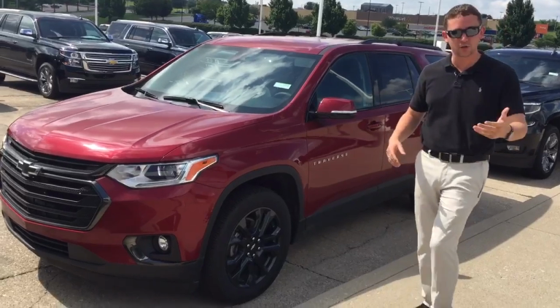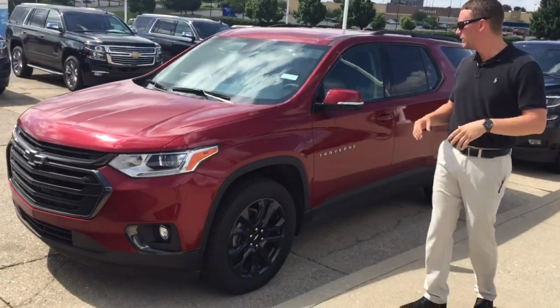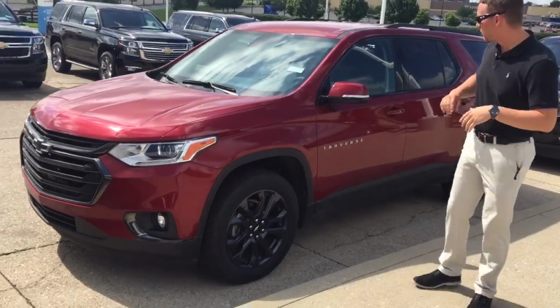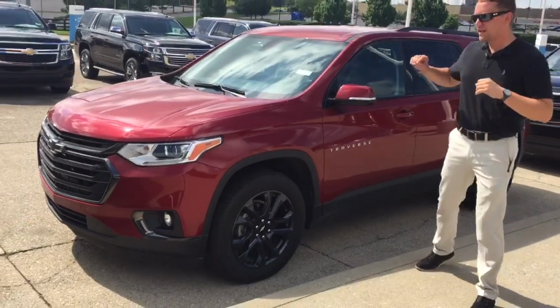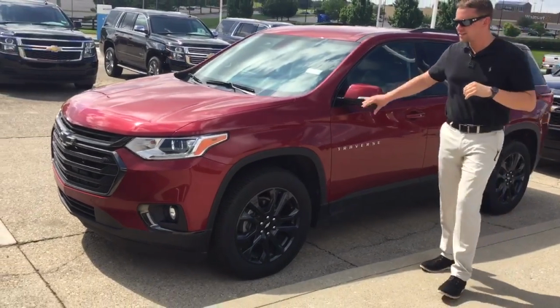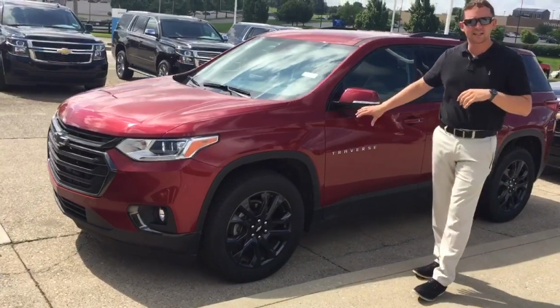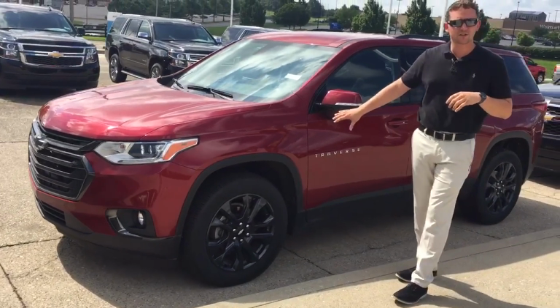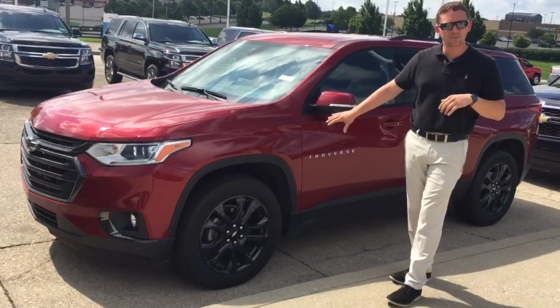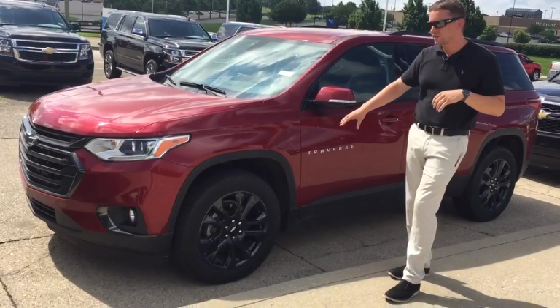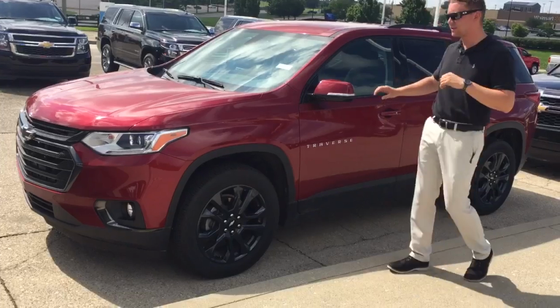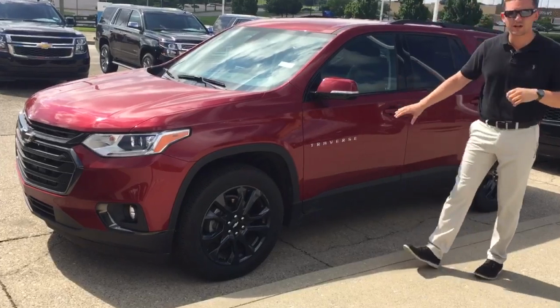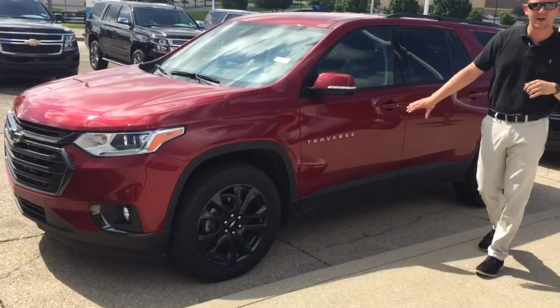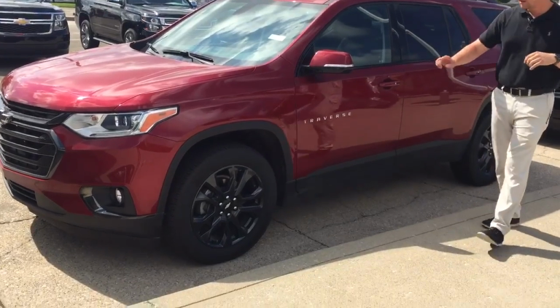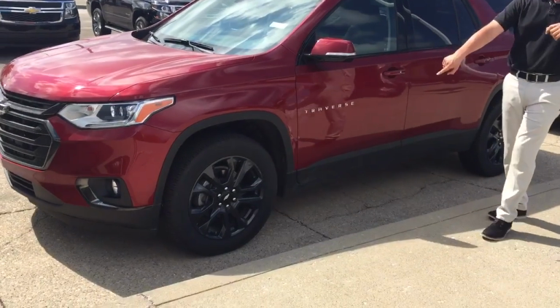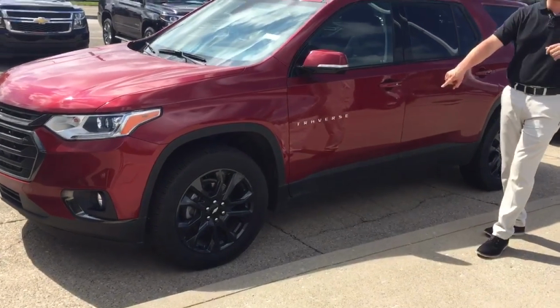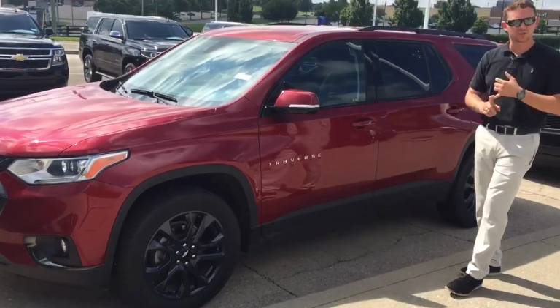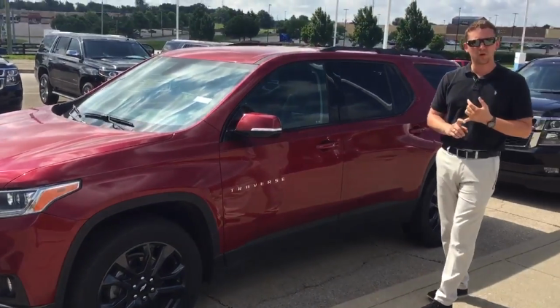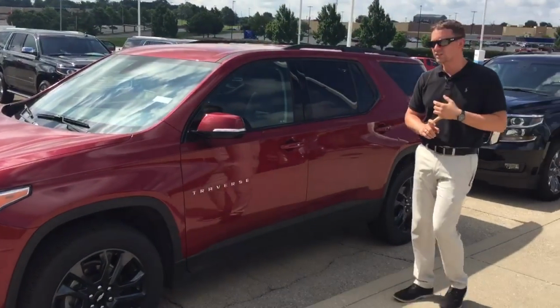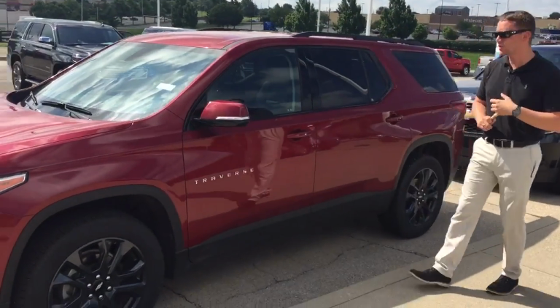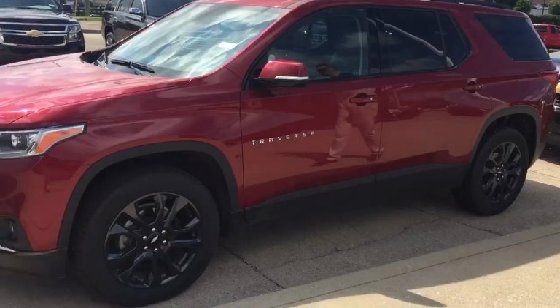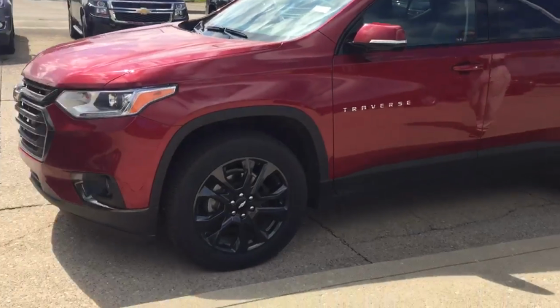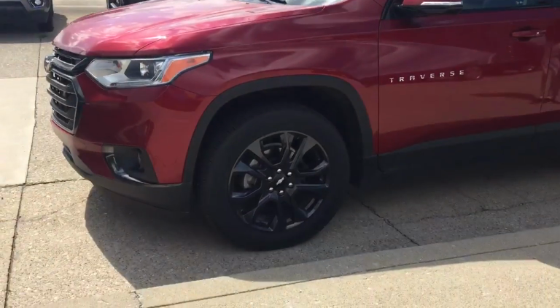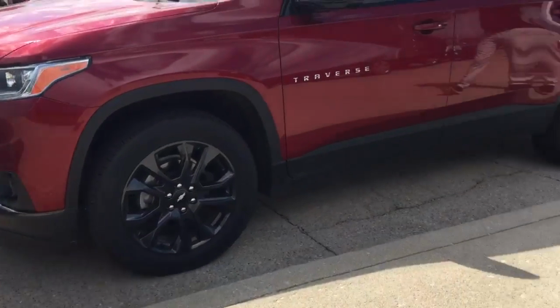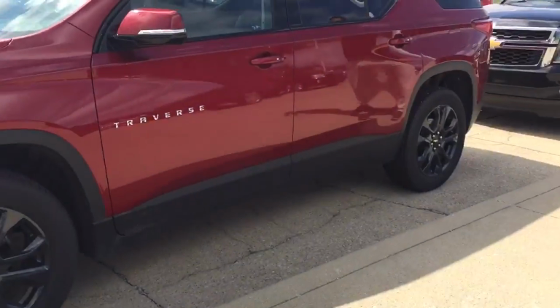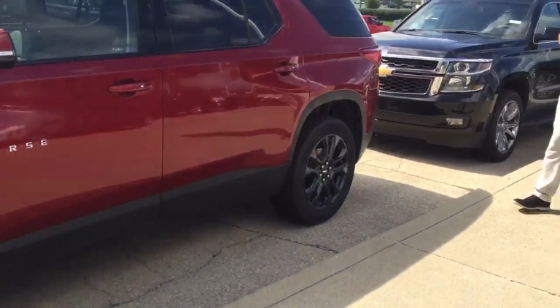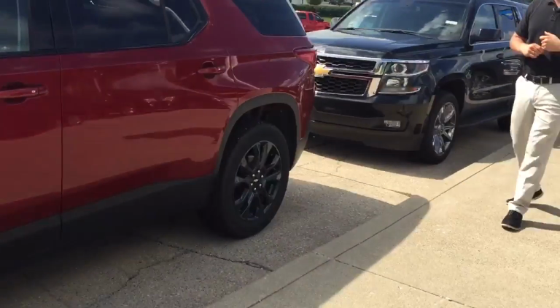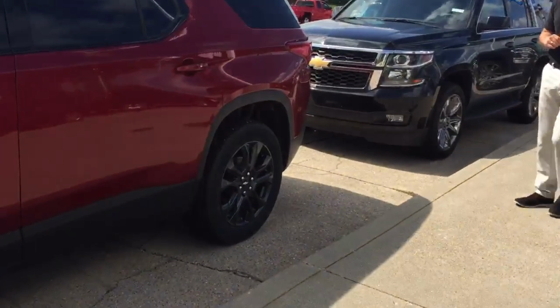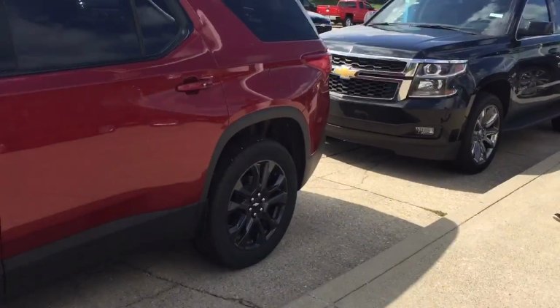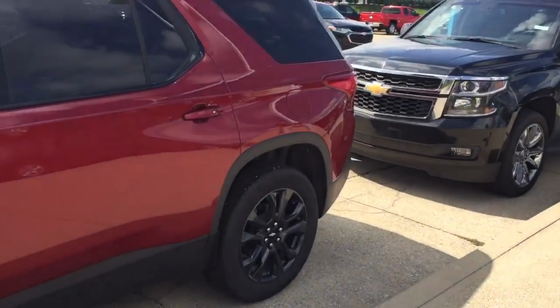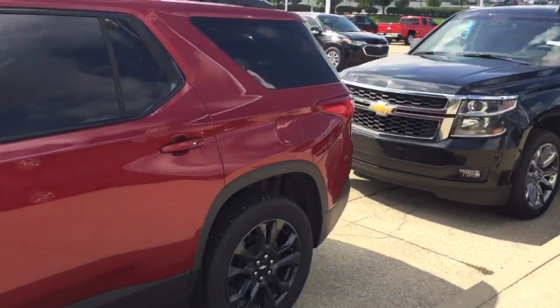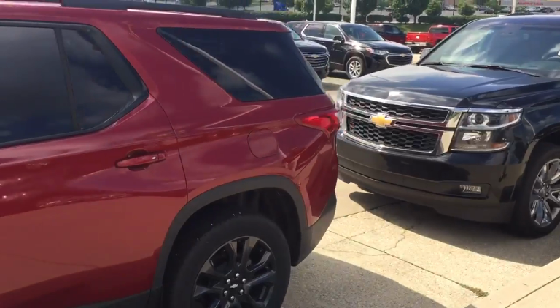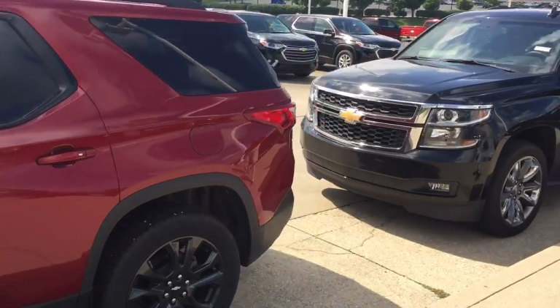Well, they're used, but we have a 2018 Traverse RS package. It's going to be the Siren Red Tintcoat. You're going to have the black rims. It's the 2.0 liter turbo engine. You're going to have your side blinkers on the vehicle and your backup sensors on the rear.